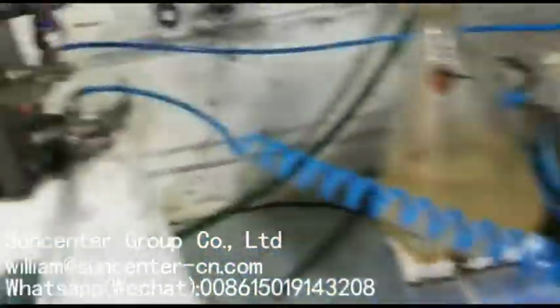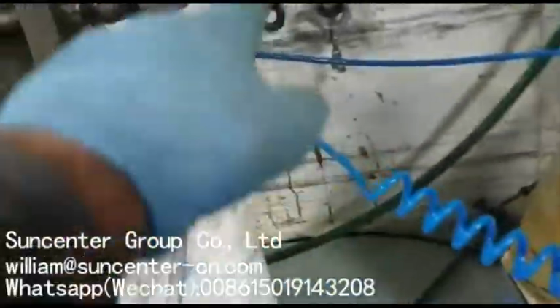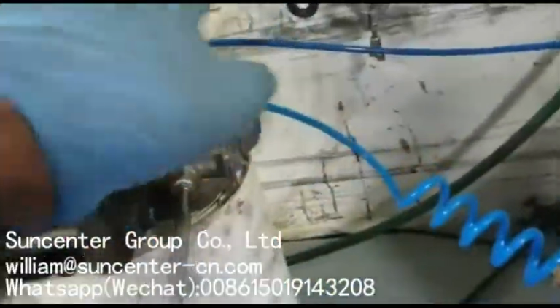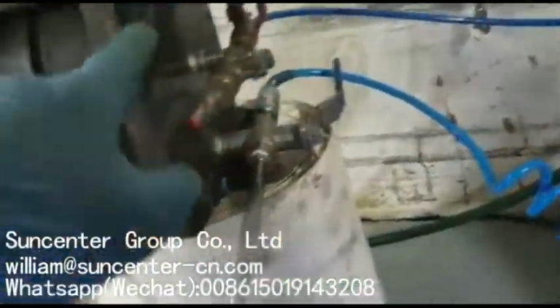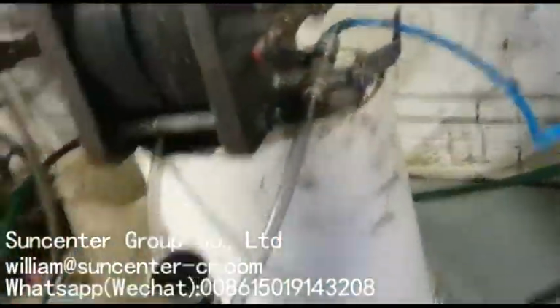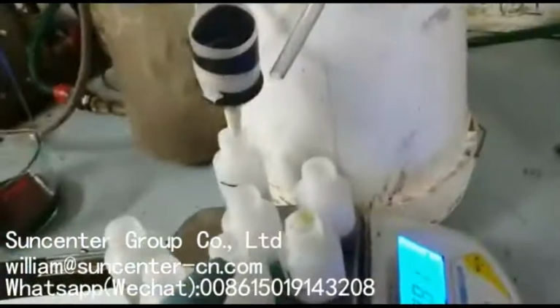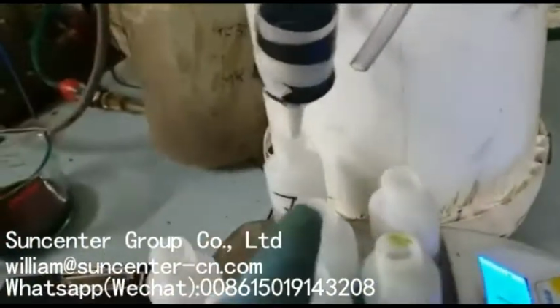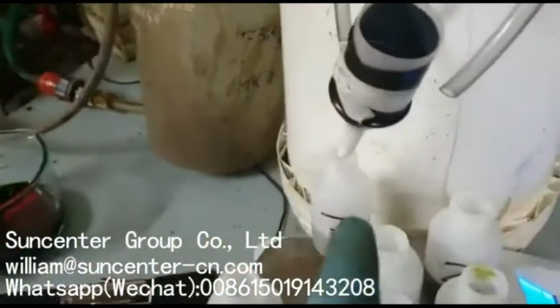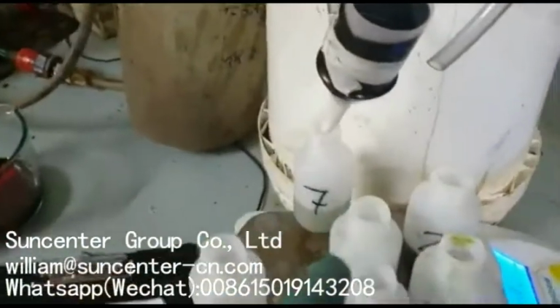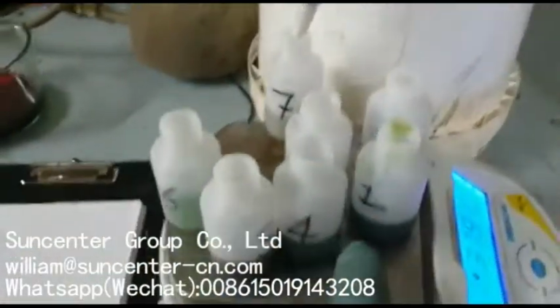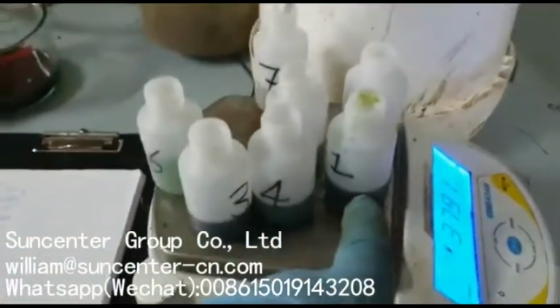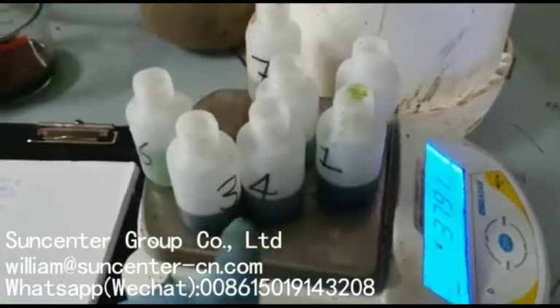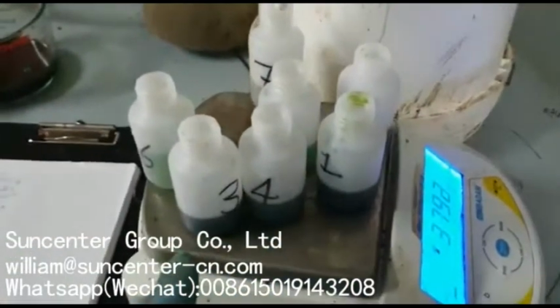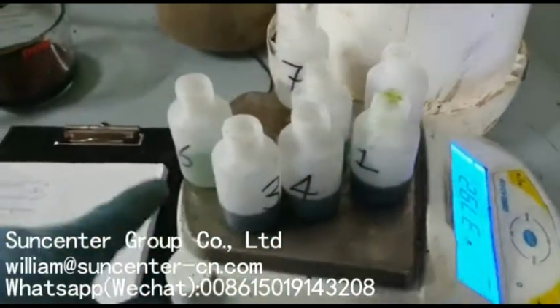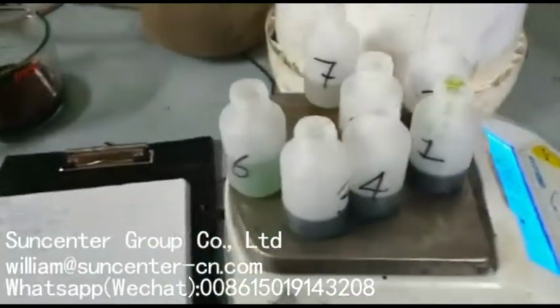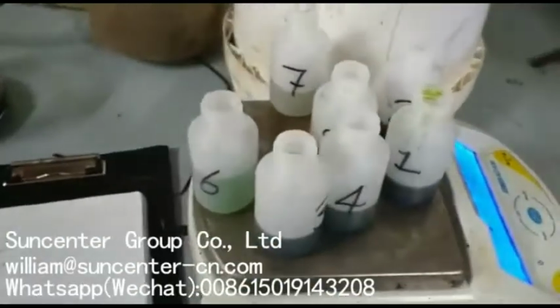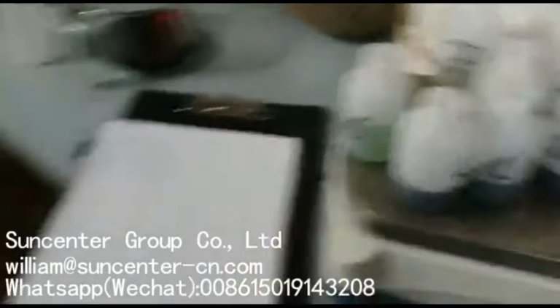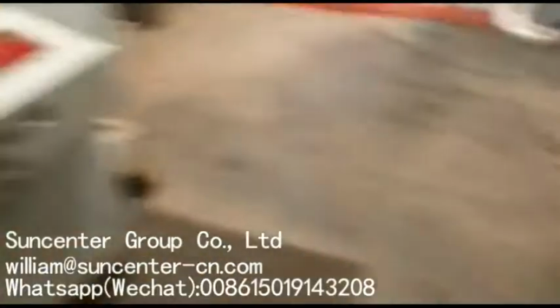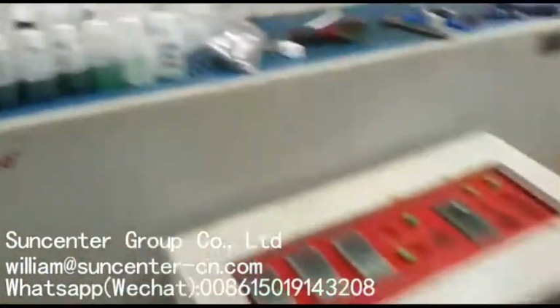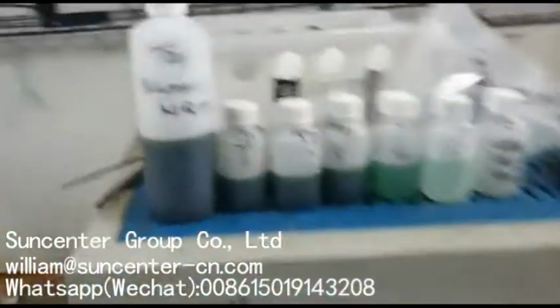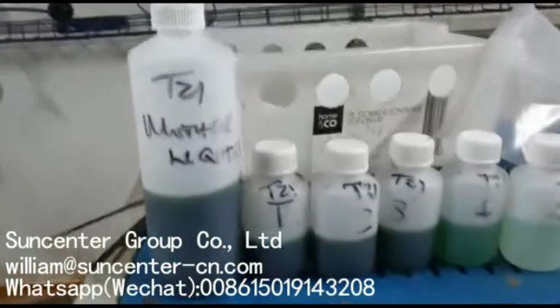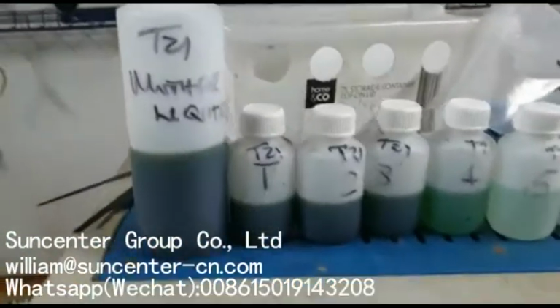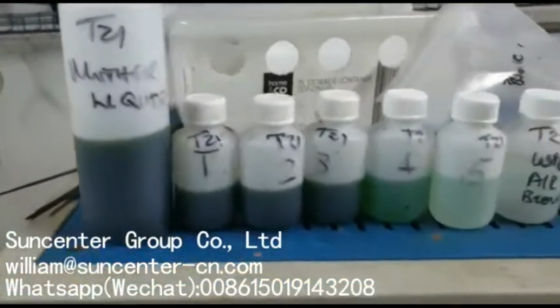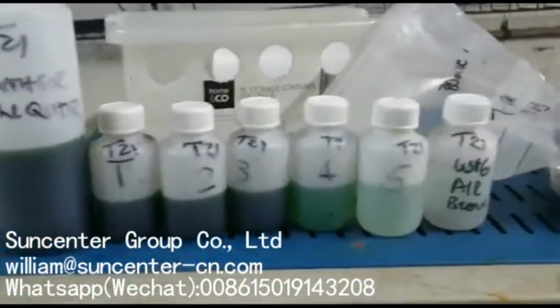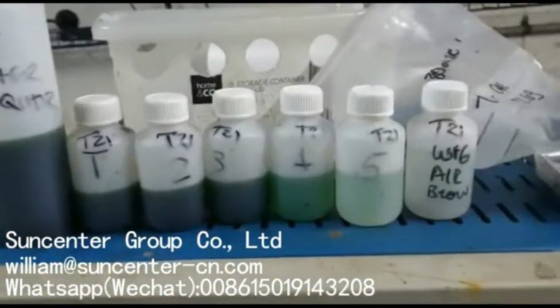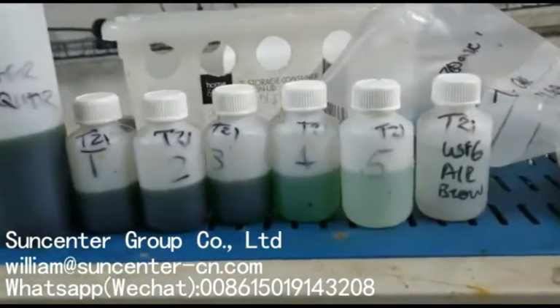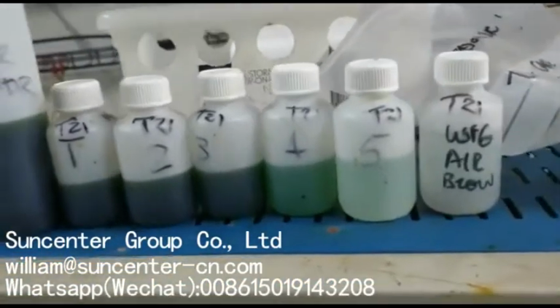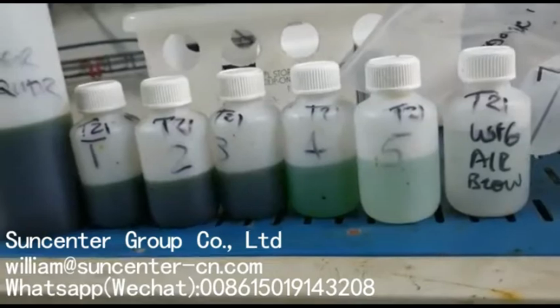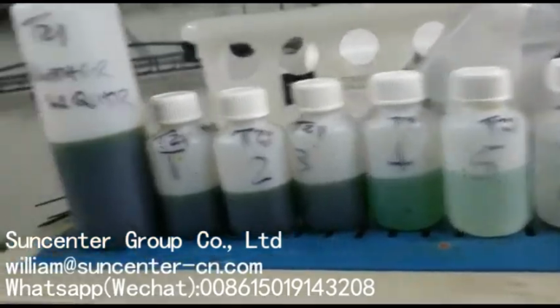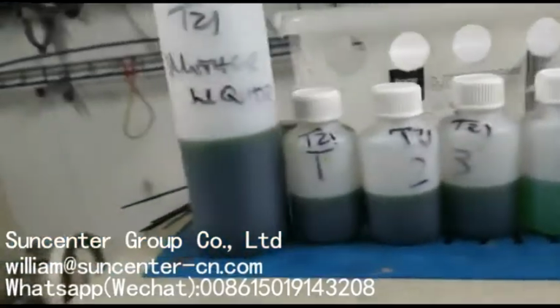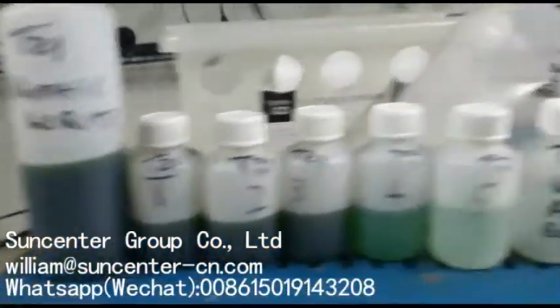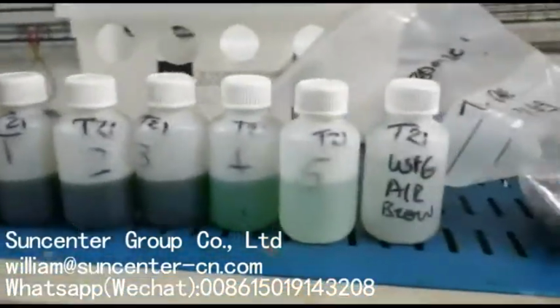Wash water goes in and then I separate the wash every 50 grams into a different bottle, so we can see the progression of mother liquor being removed from the cake during the test.